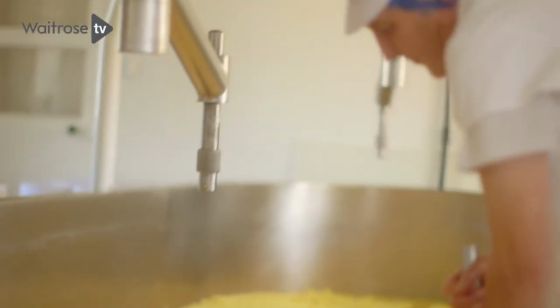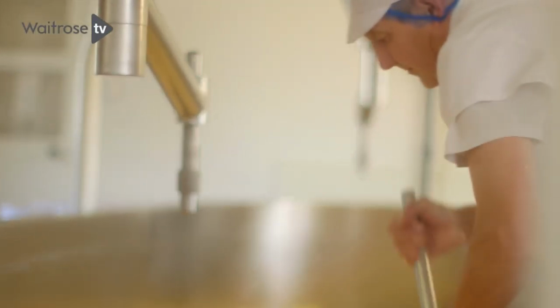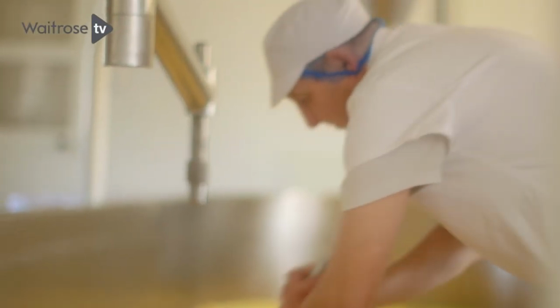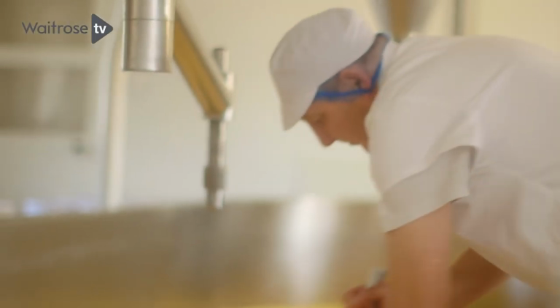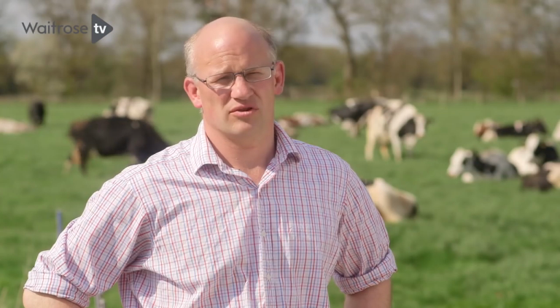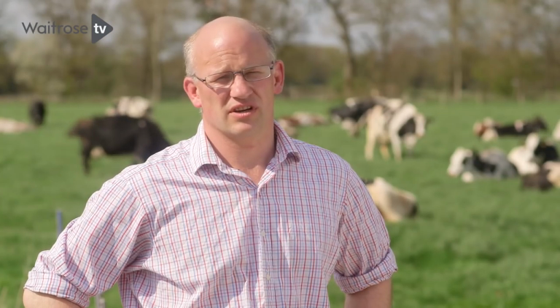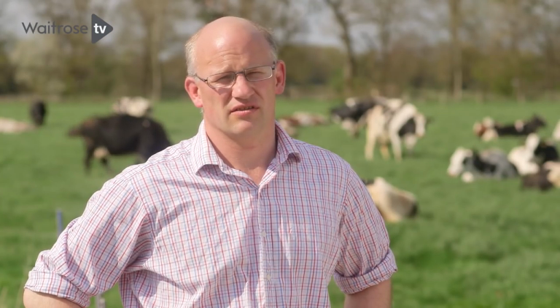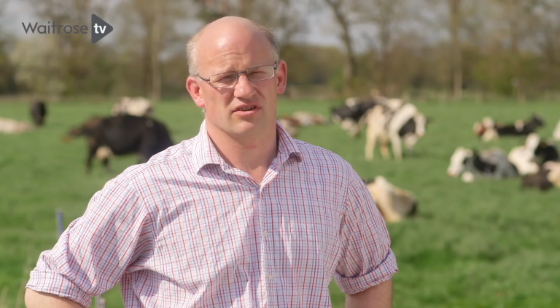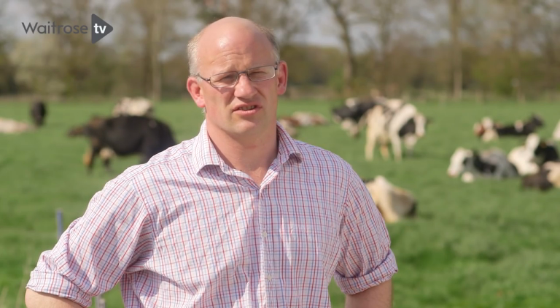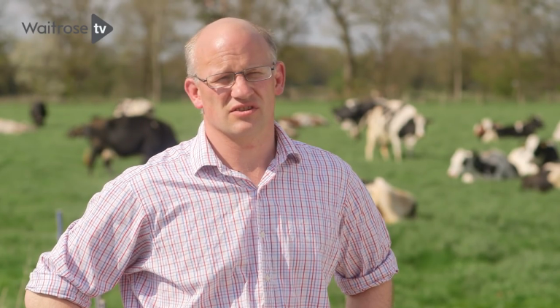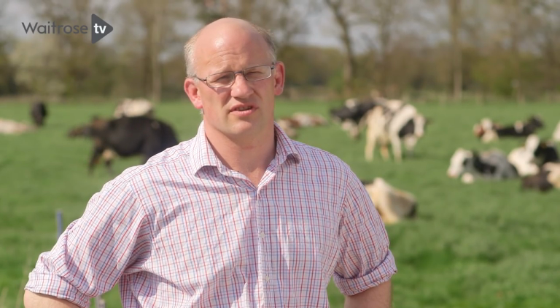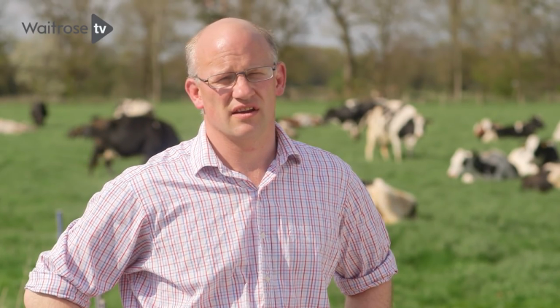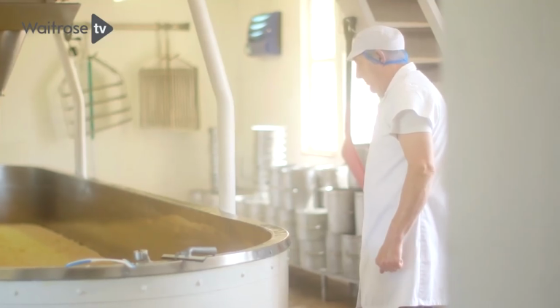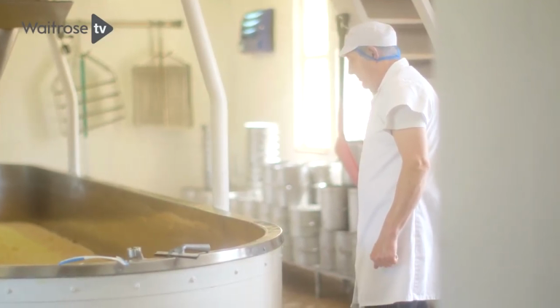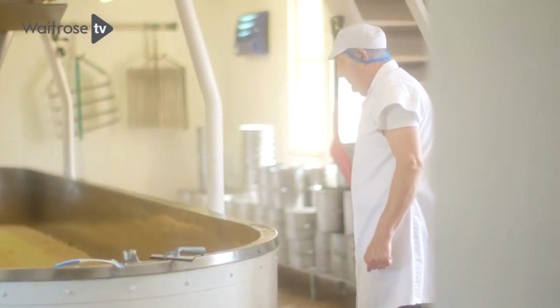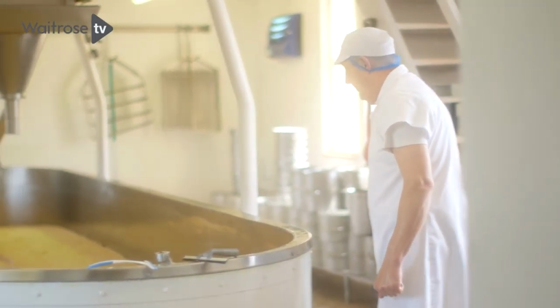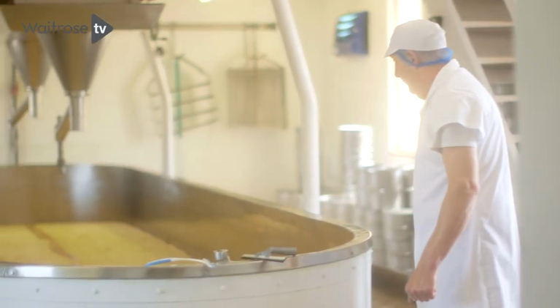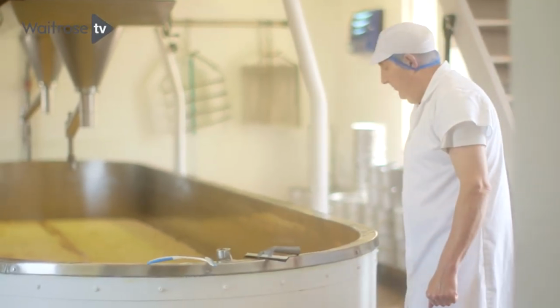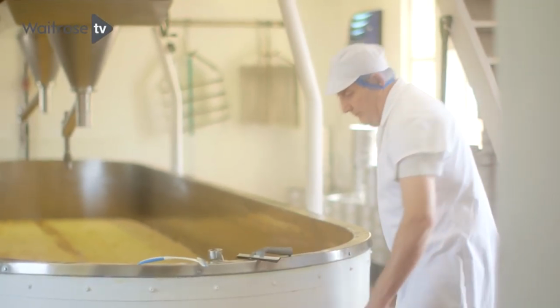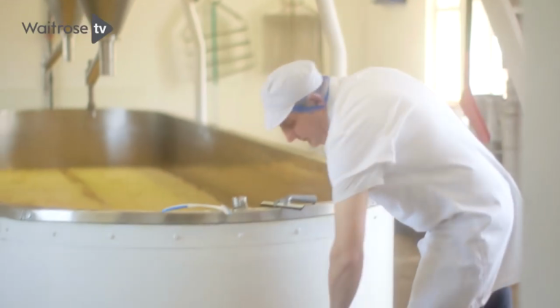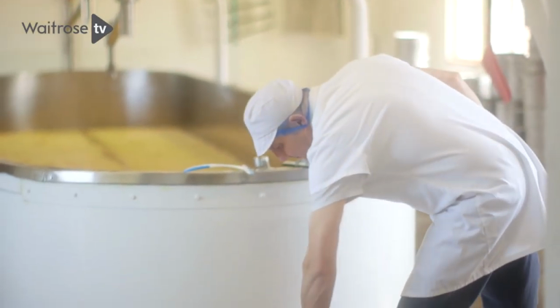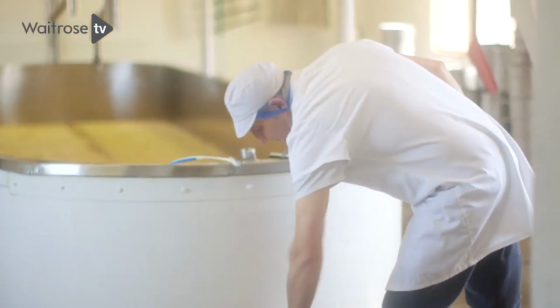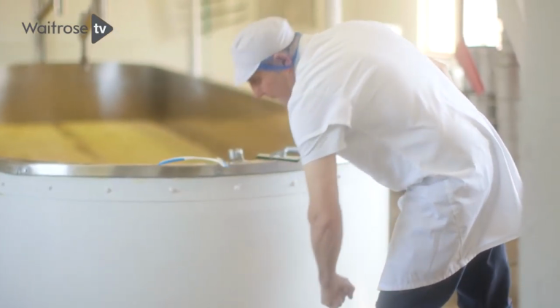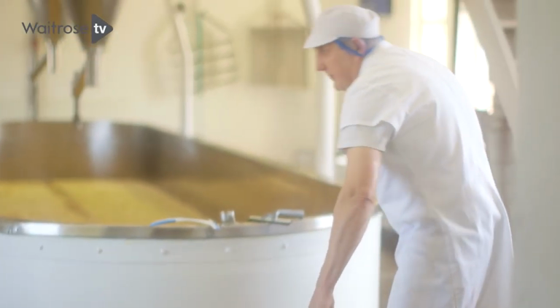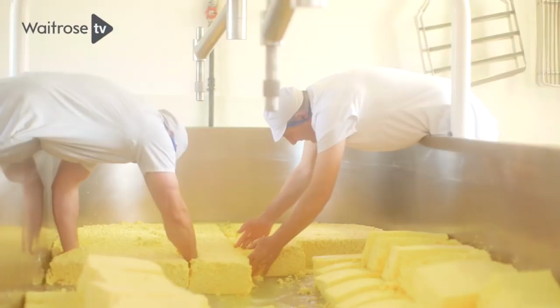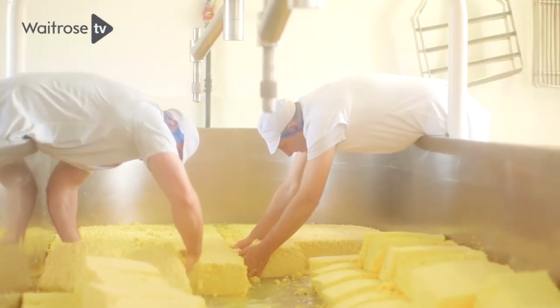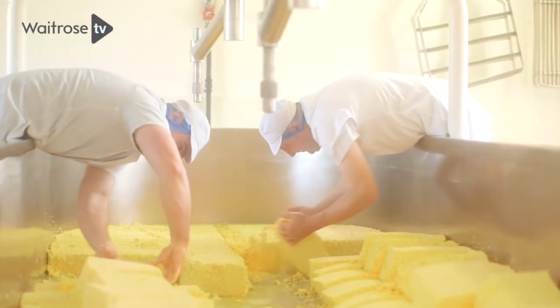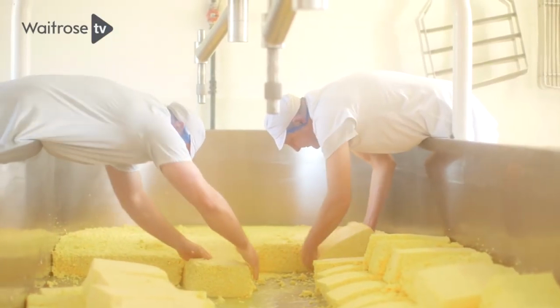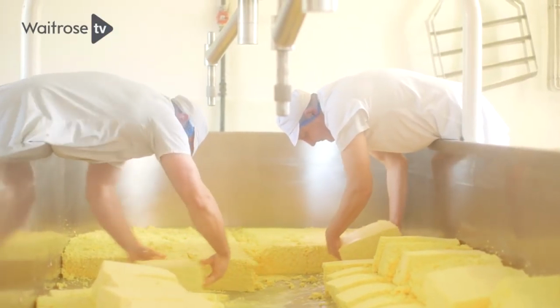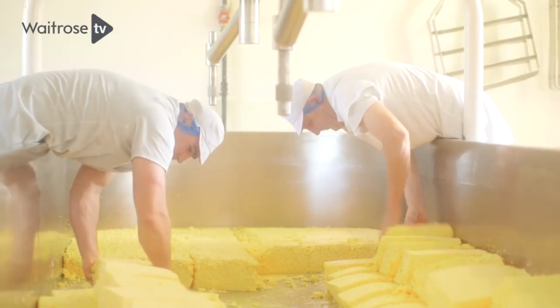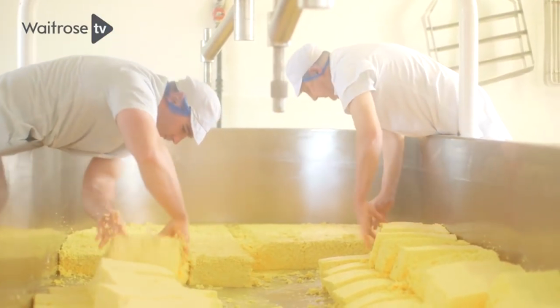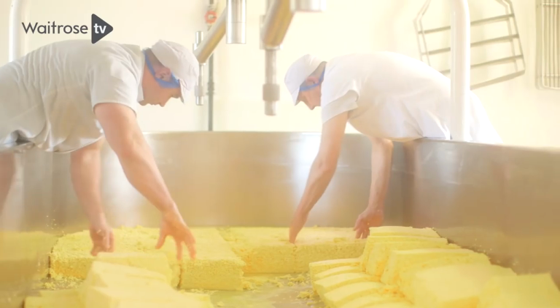We're now one of the last producing the Cheshire cheese as it was then. The cheesemaker now, Gary, who makes it, and myself and my father — we've all been influenced greatly by my grandmother.